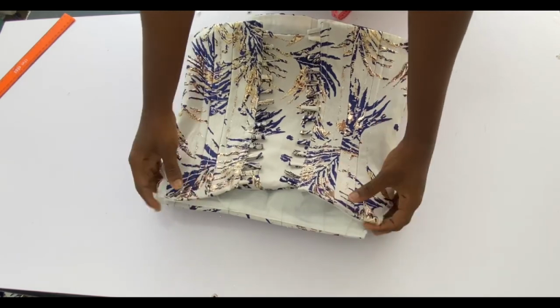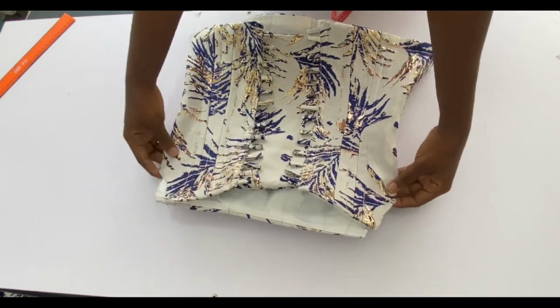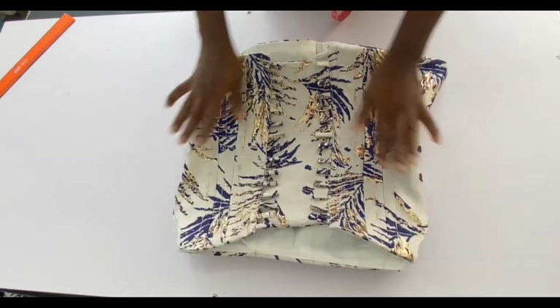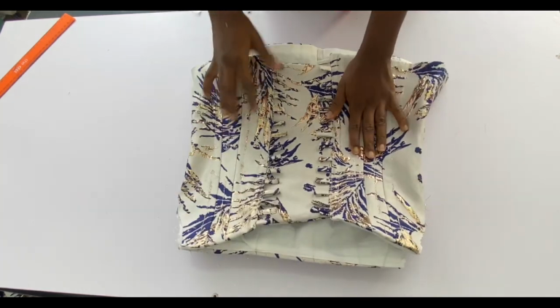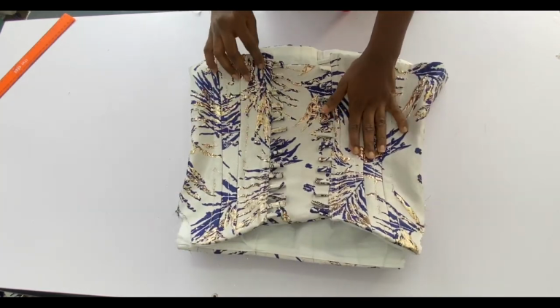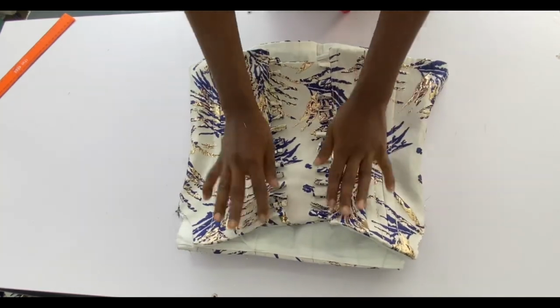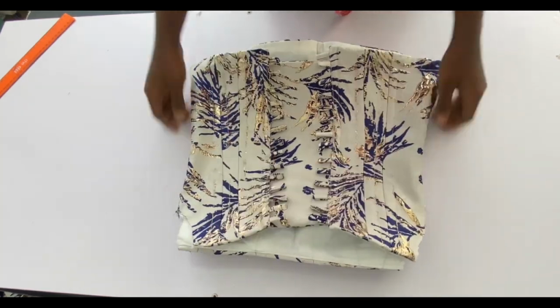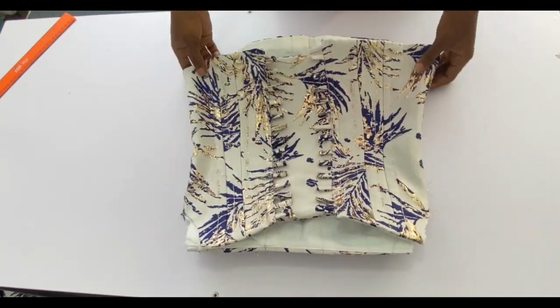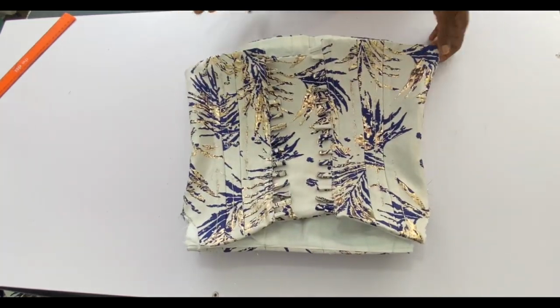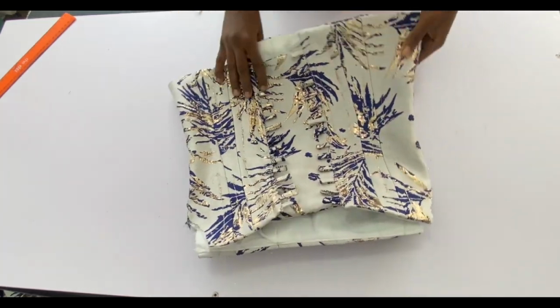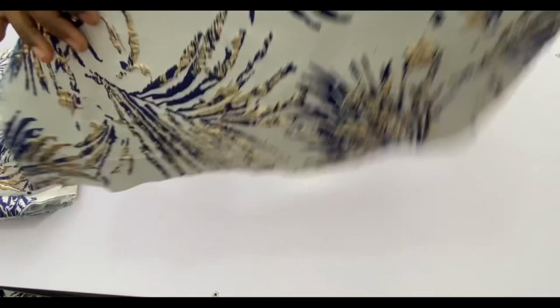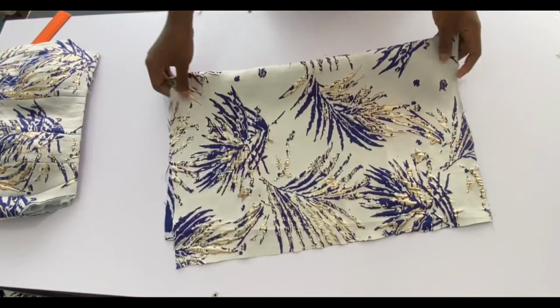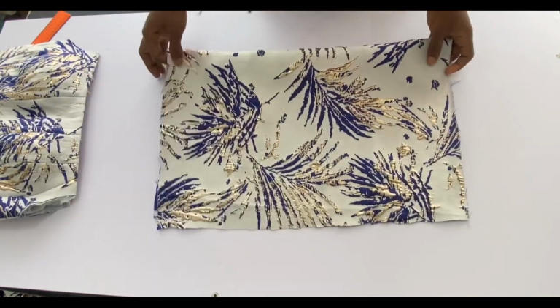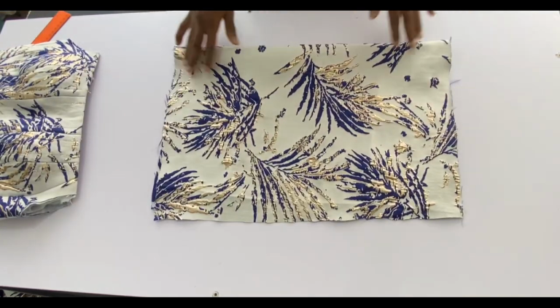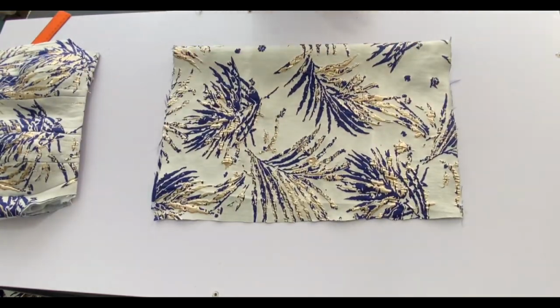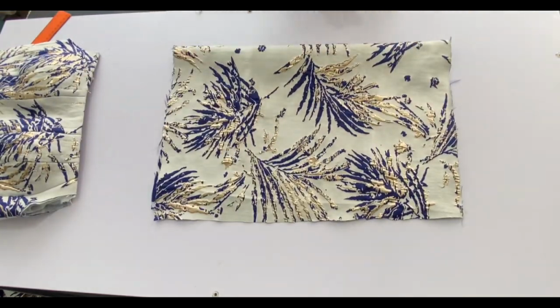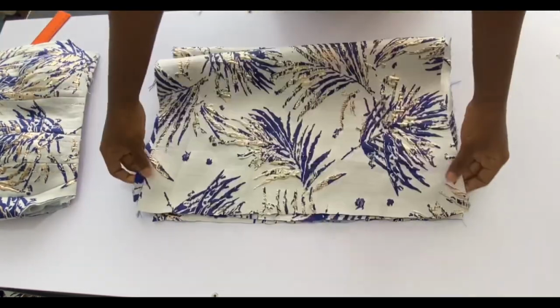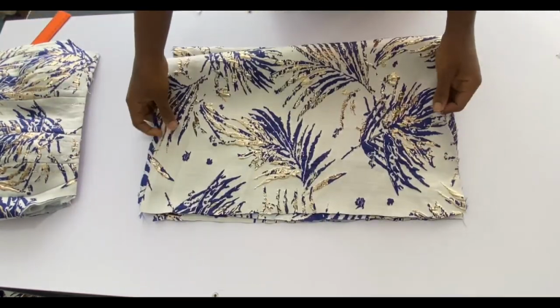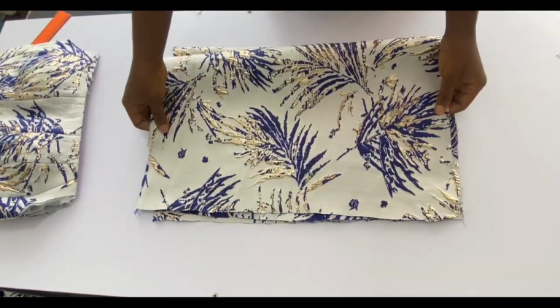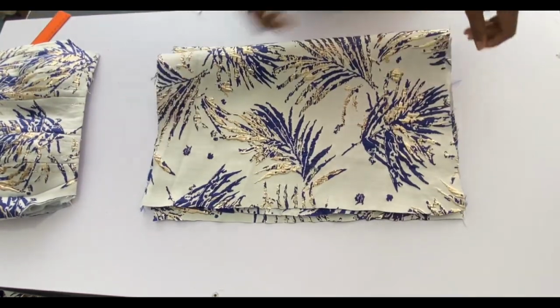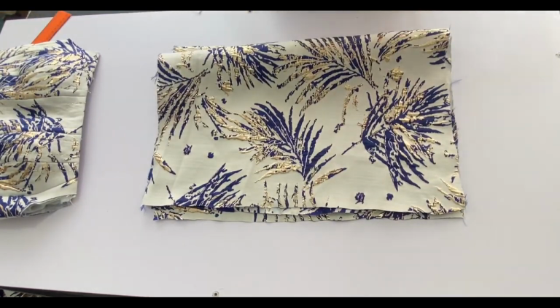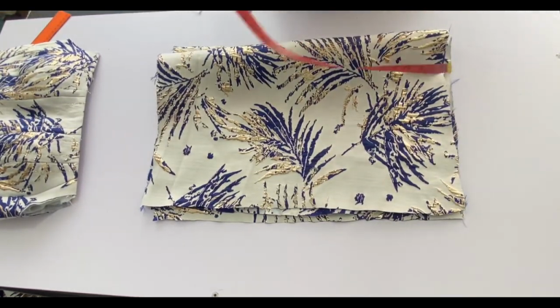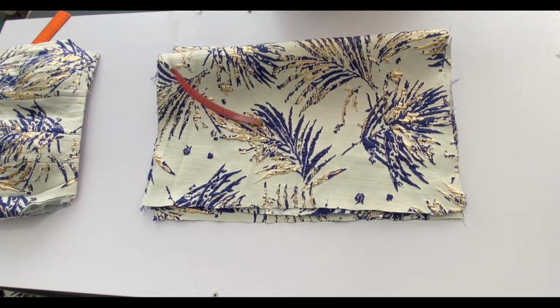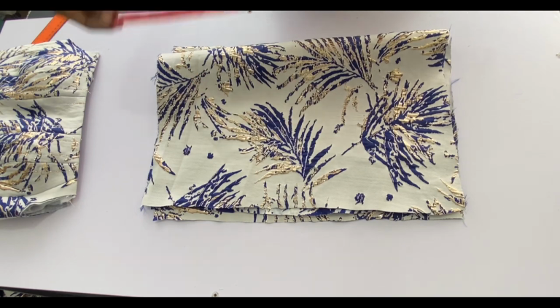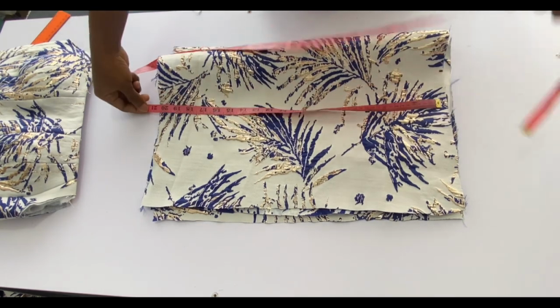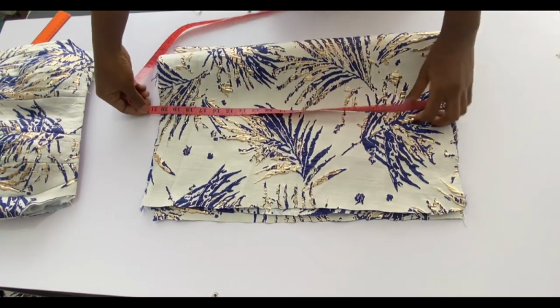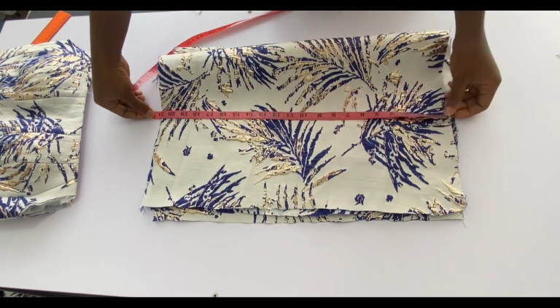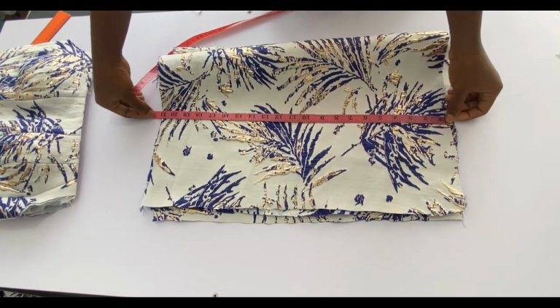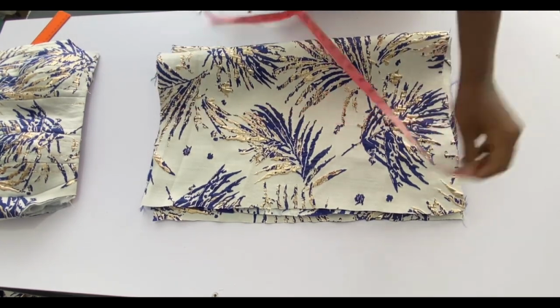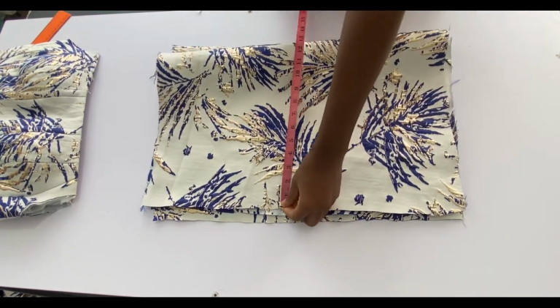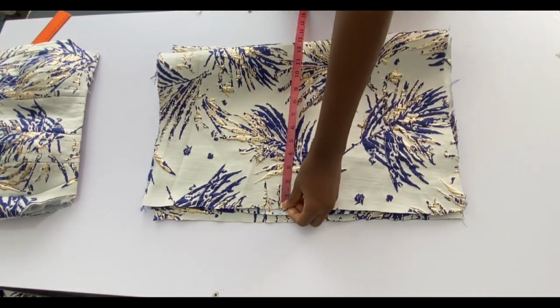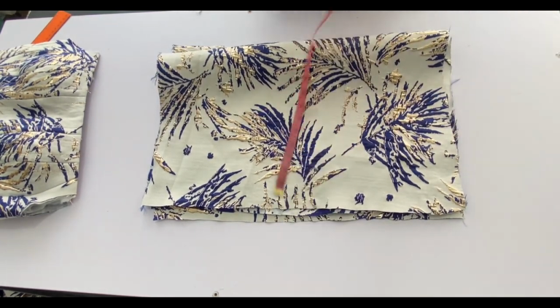The last thing is to fix the sleeves, so let's cut them. I have two pieces of fabric: the length is 21 inches and the width is 13 inches.